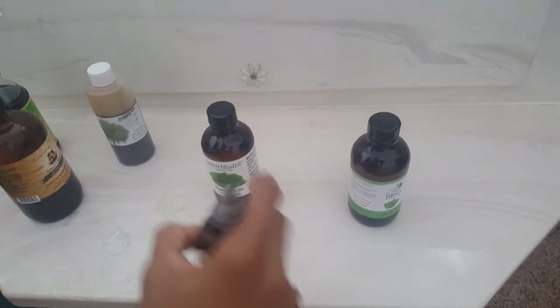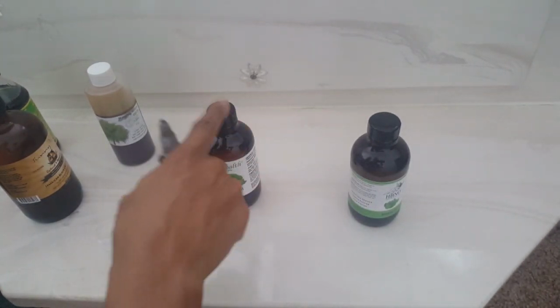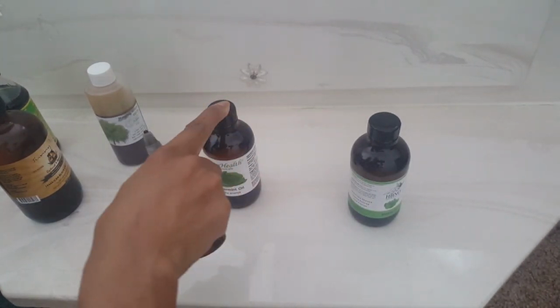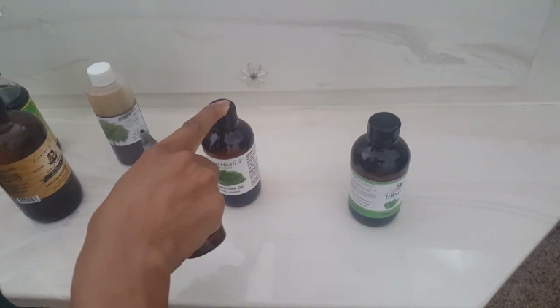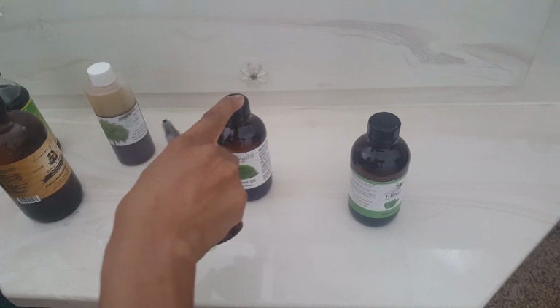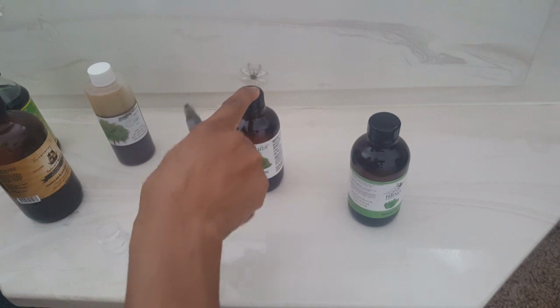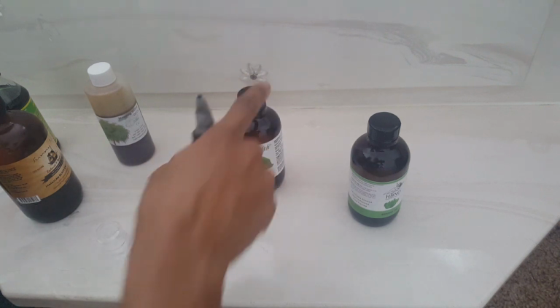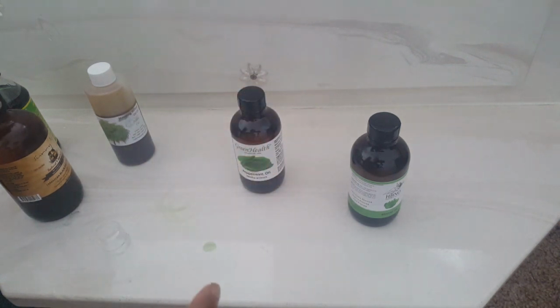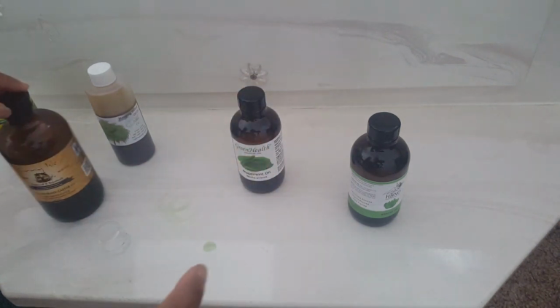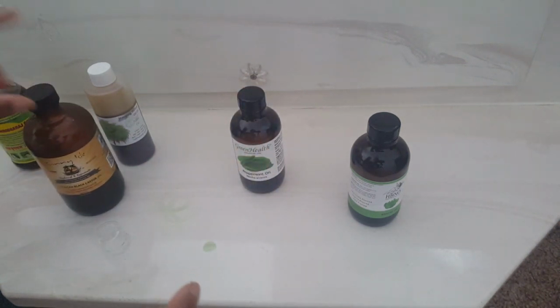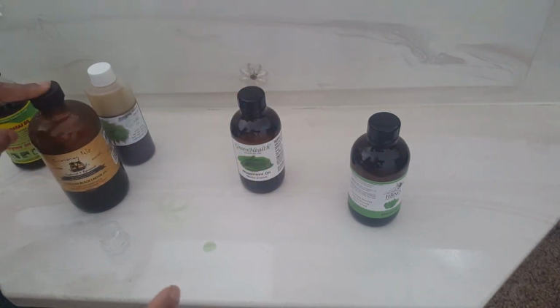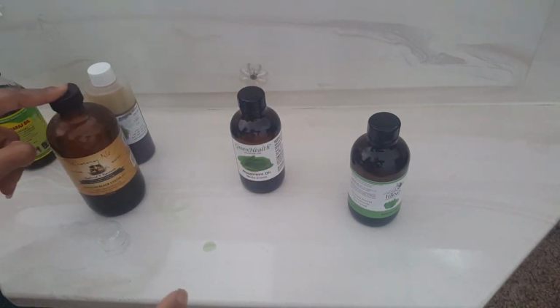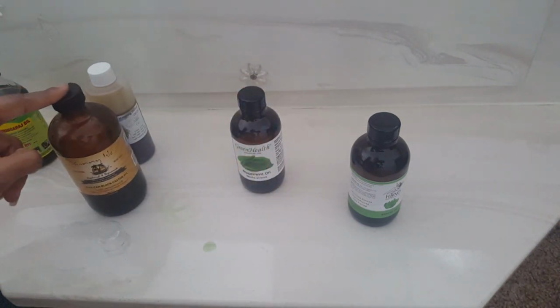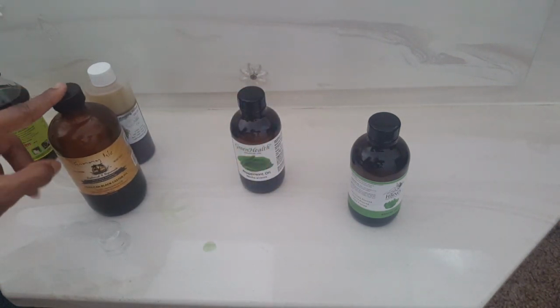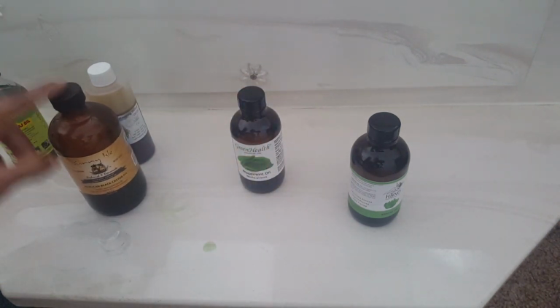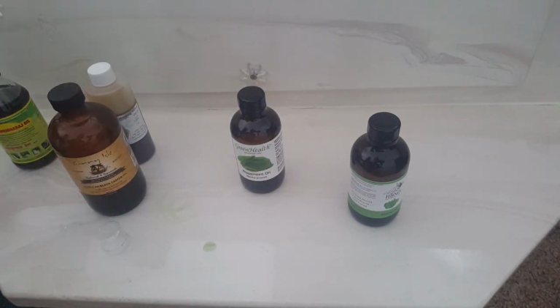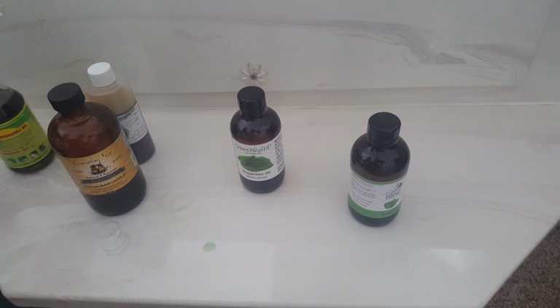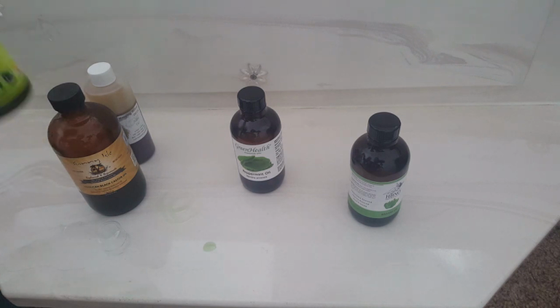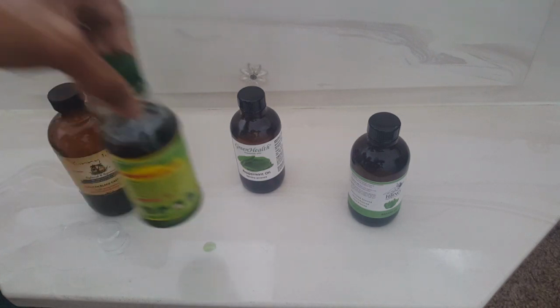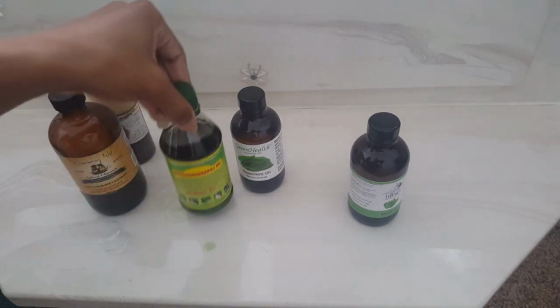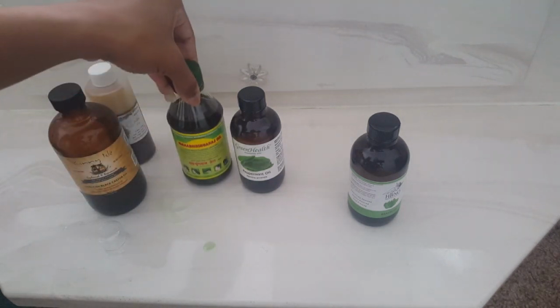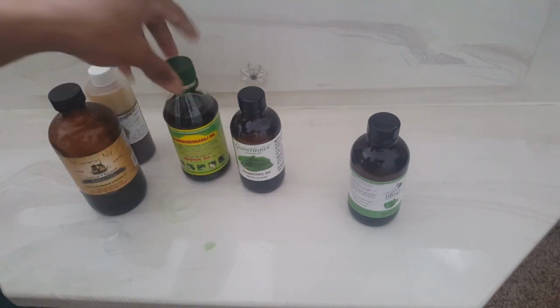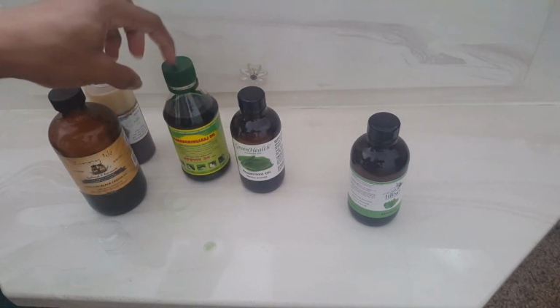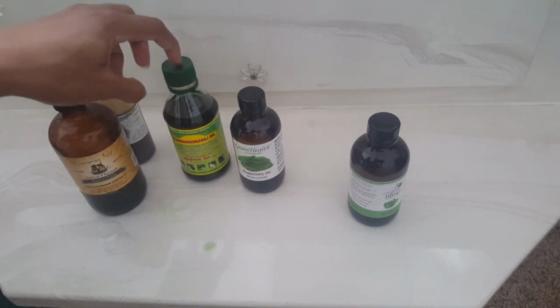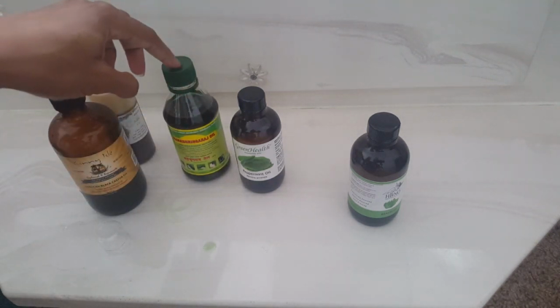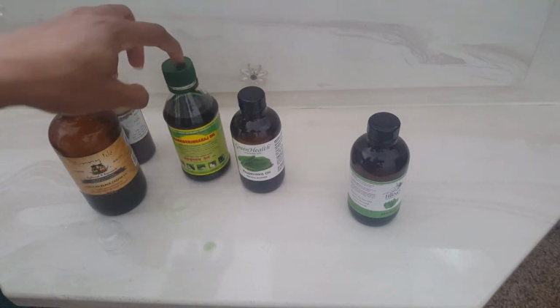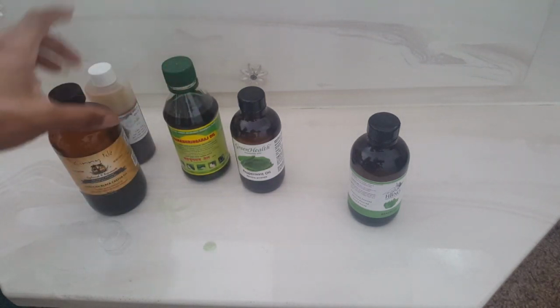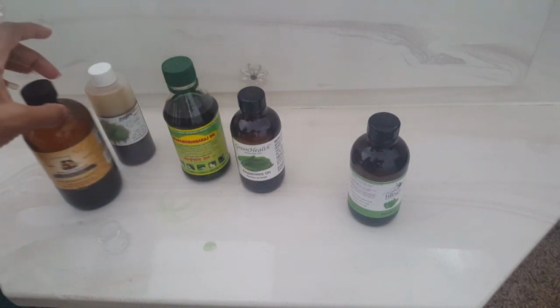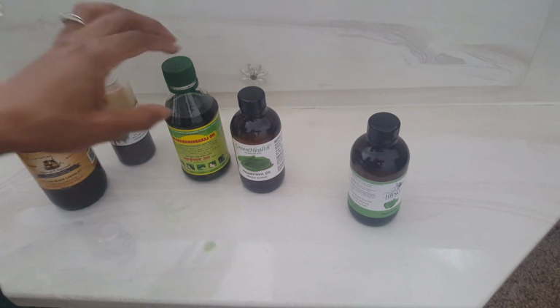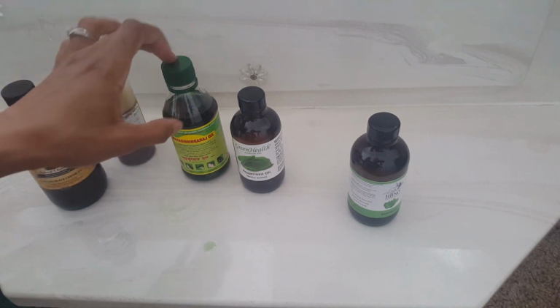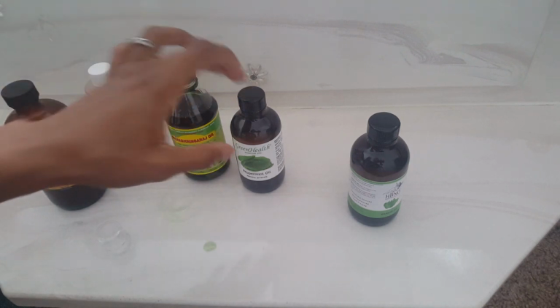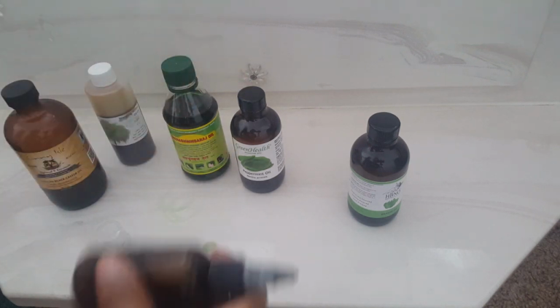You can use these oils by themselves if you don't want to mix all of them. Peppermint oil stimulates the scalp, and Jamaican black castor oil is really good — since this one says it's specifically for hair shedding, I would definitely try that one by itself or just with the peppermint oil.